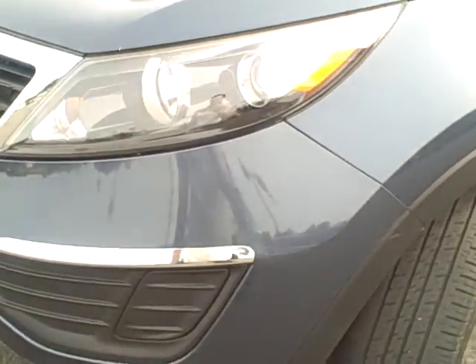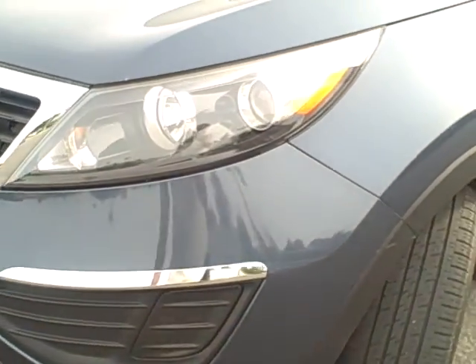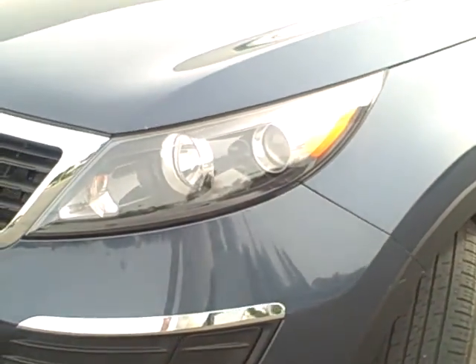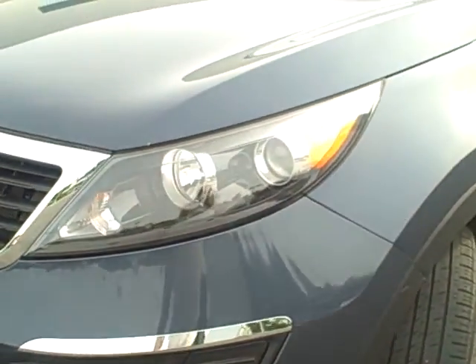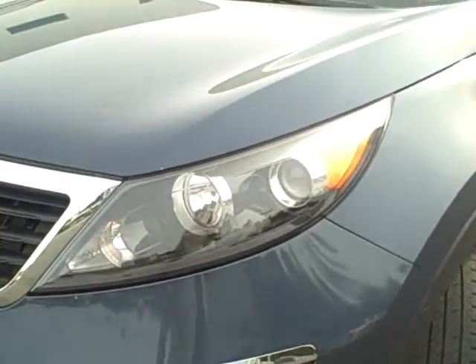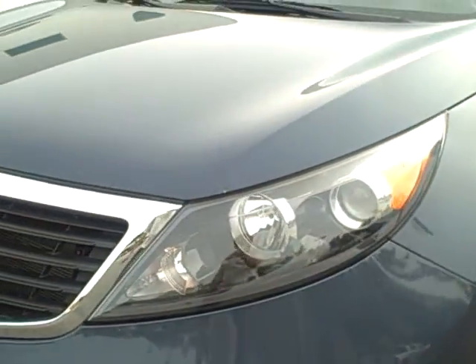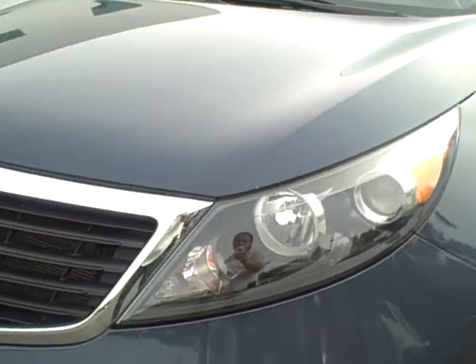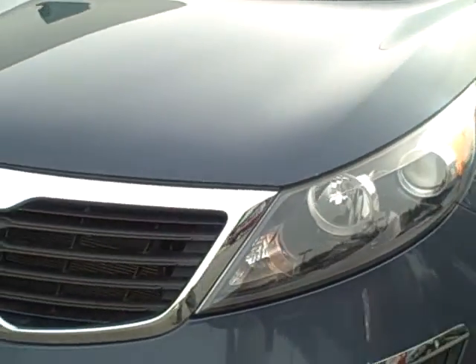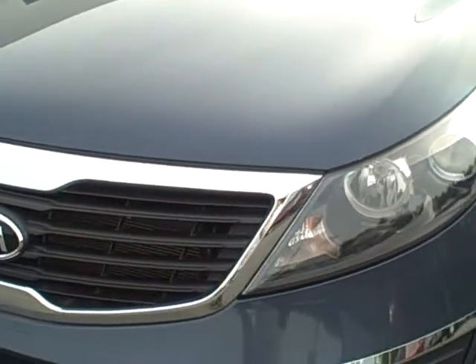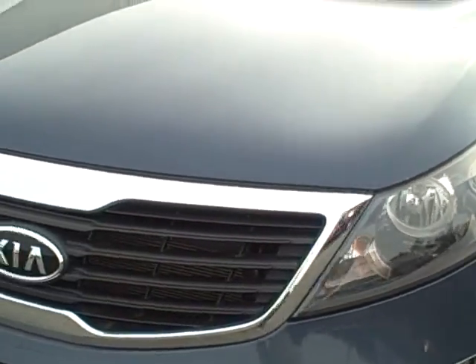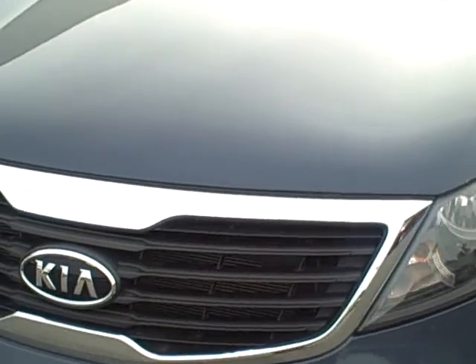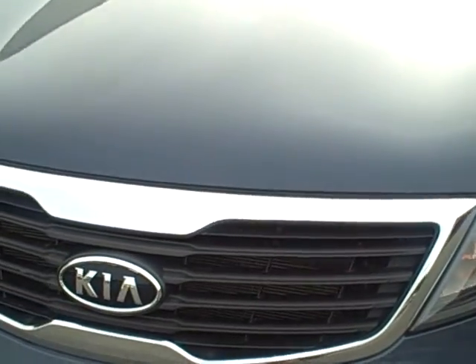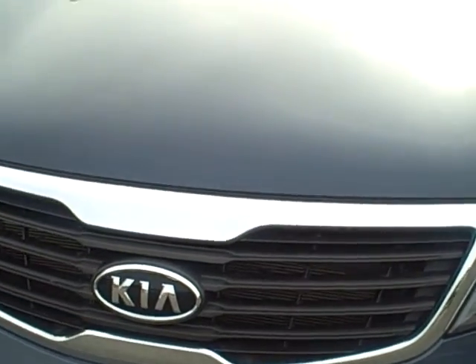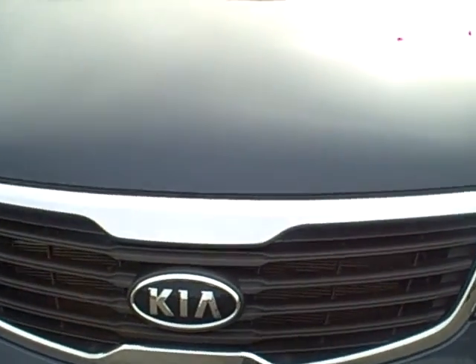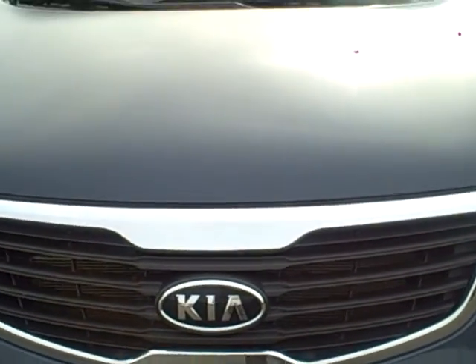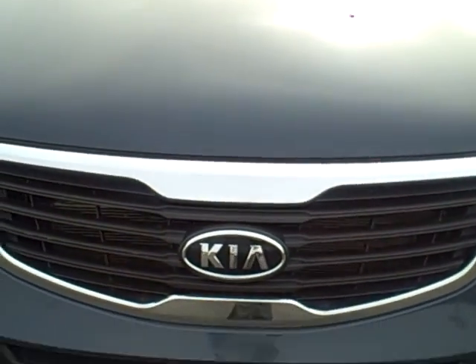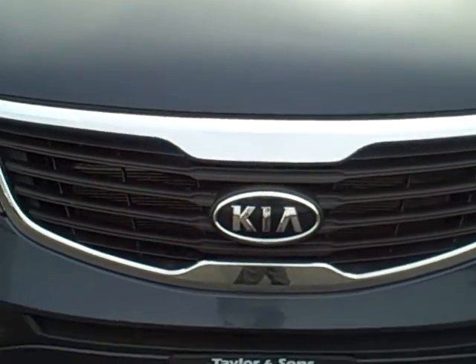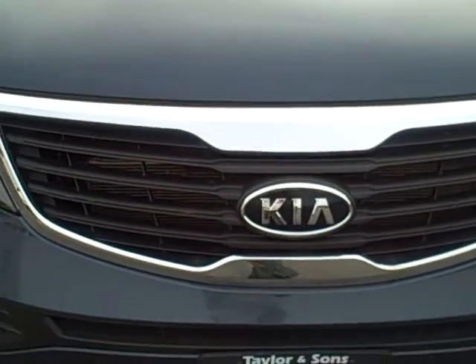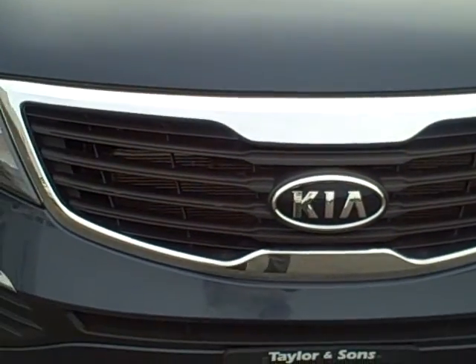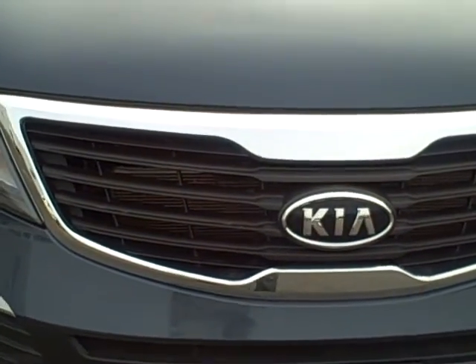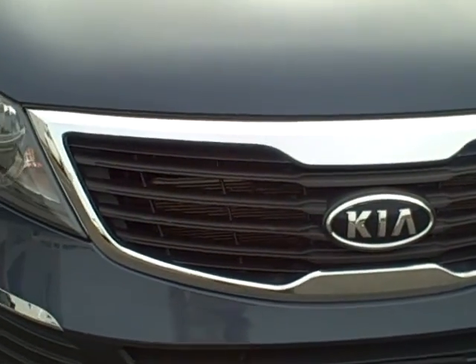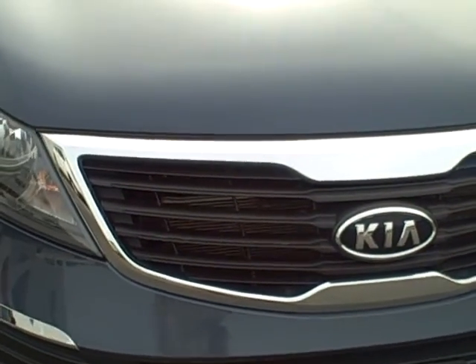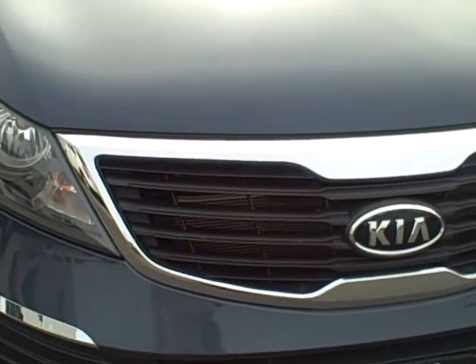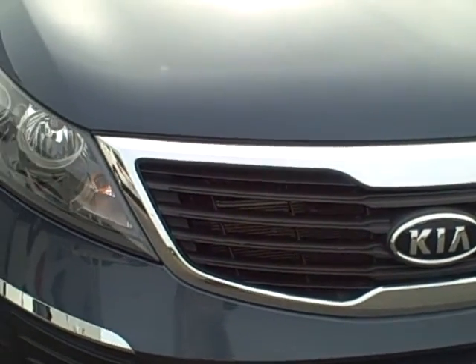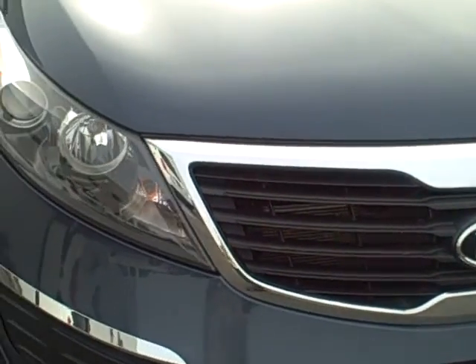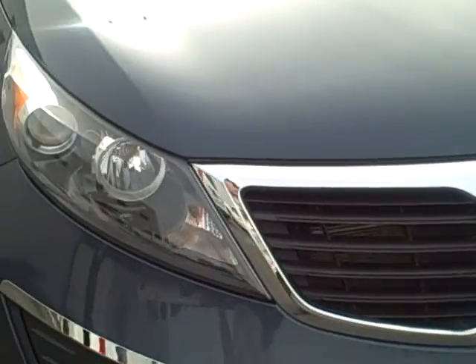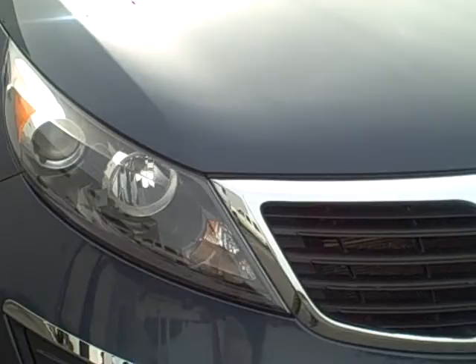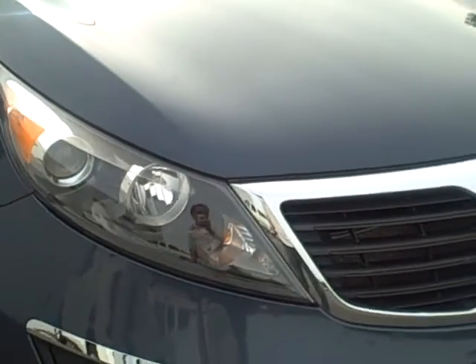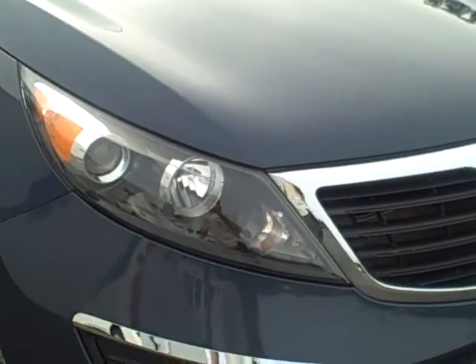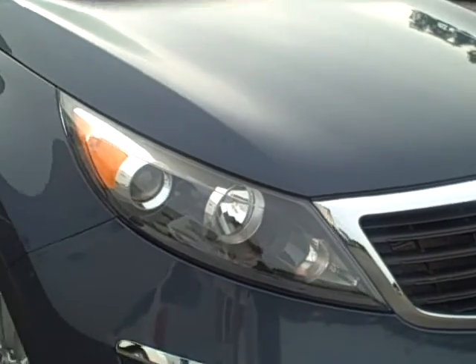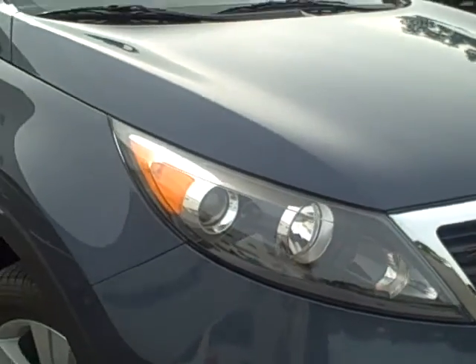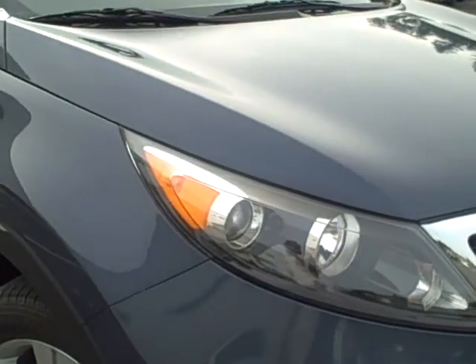Coming along the front of the vehicle, the hood is in very nice condition. The front grille has no scratches or dents either.